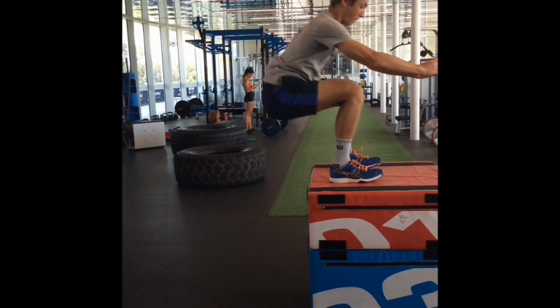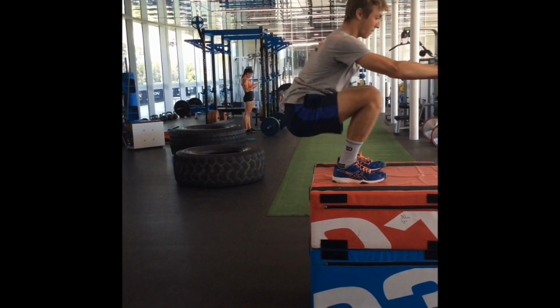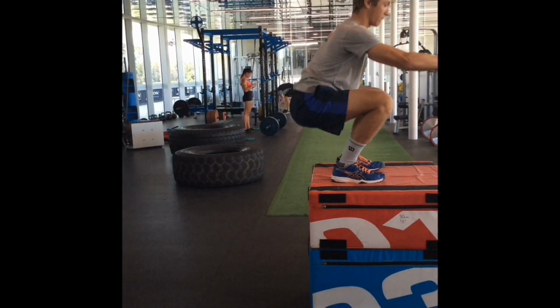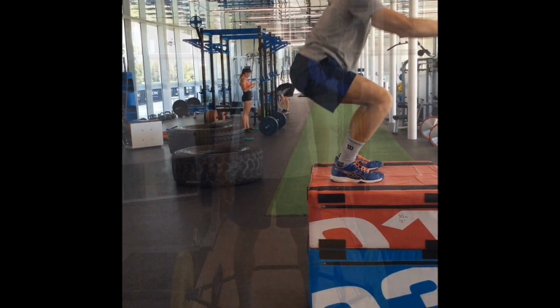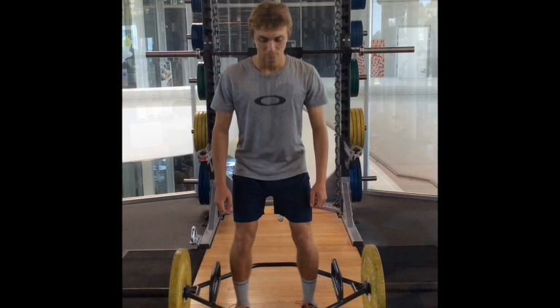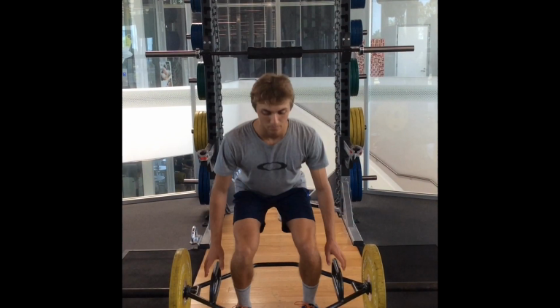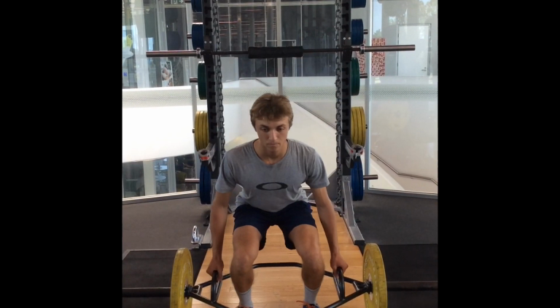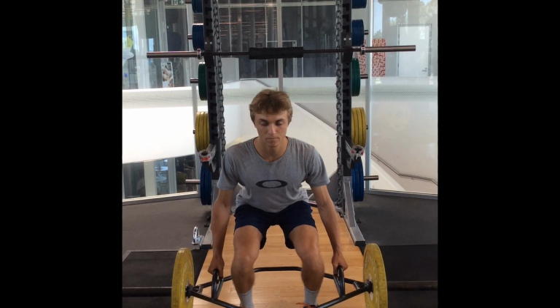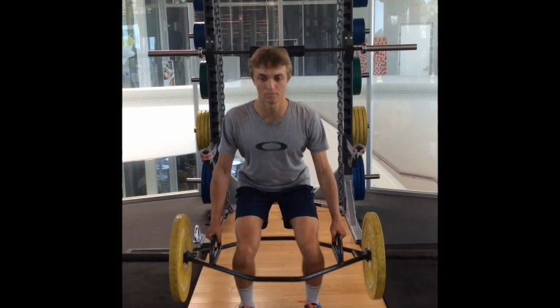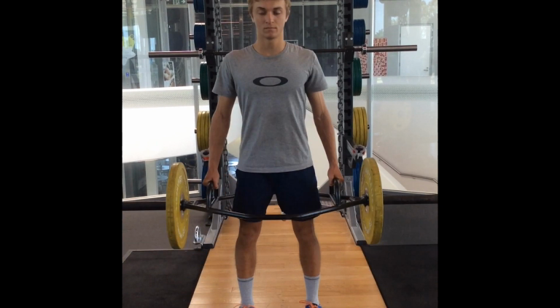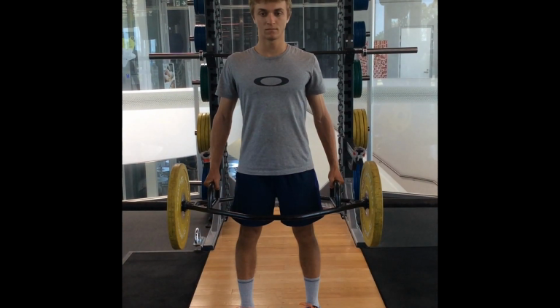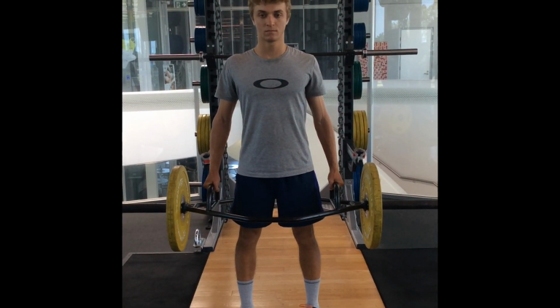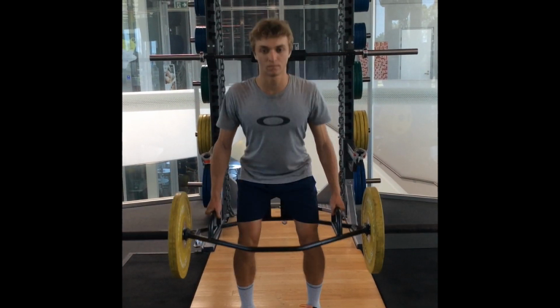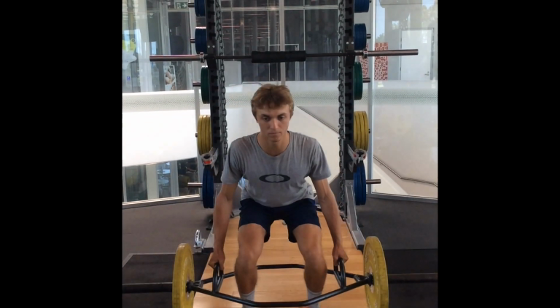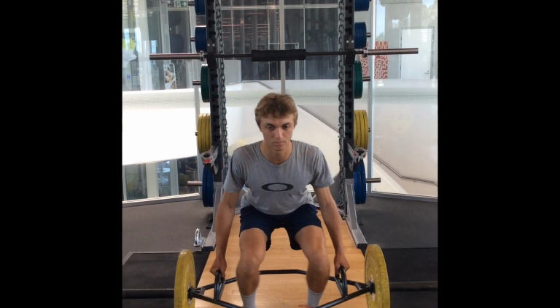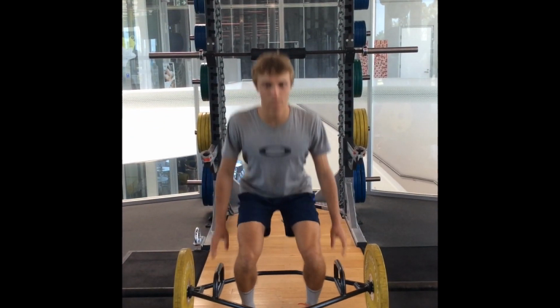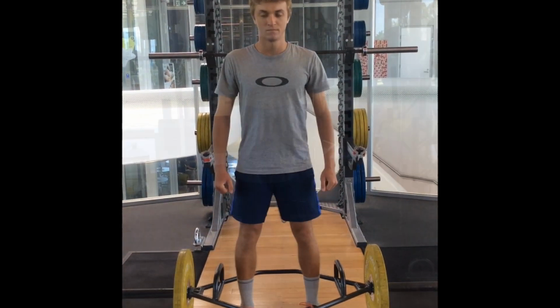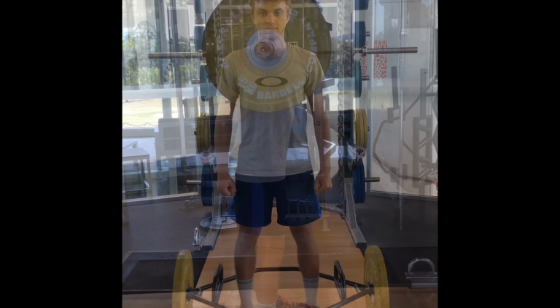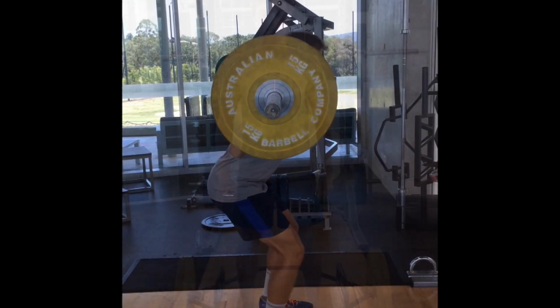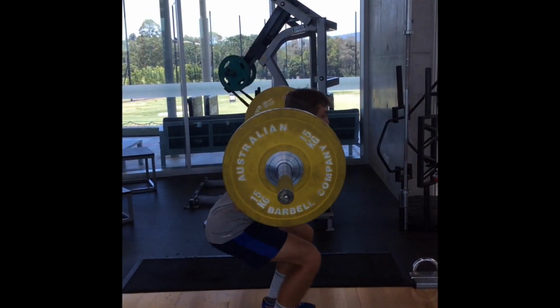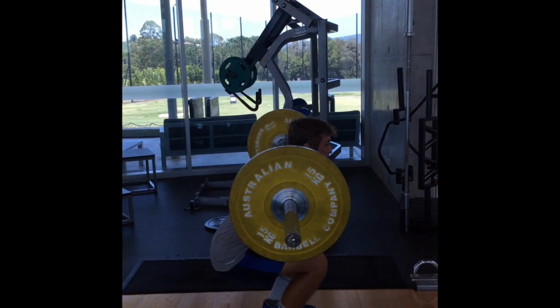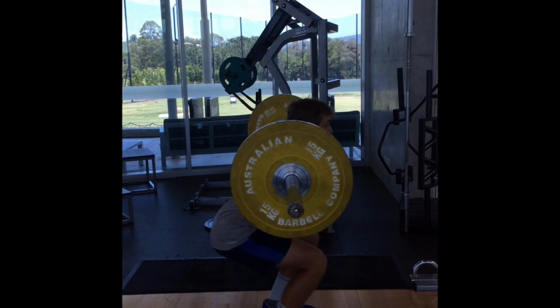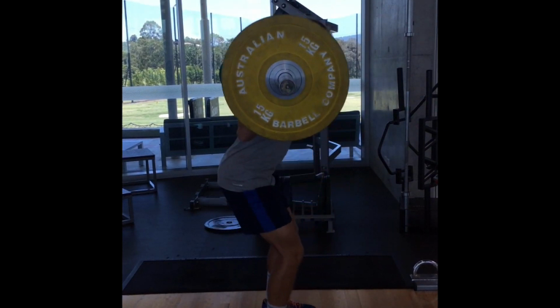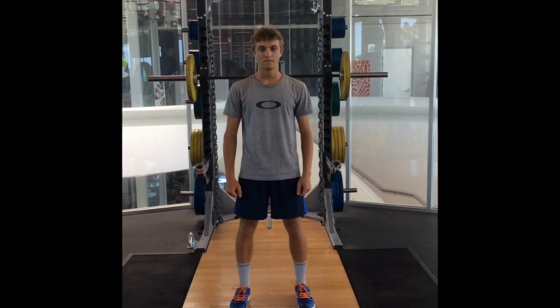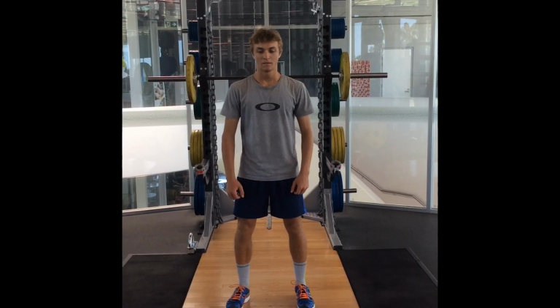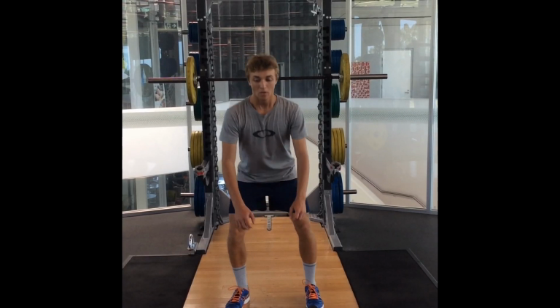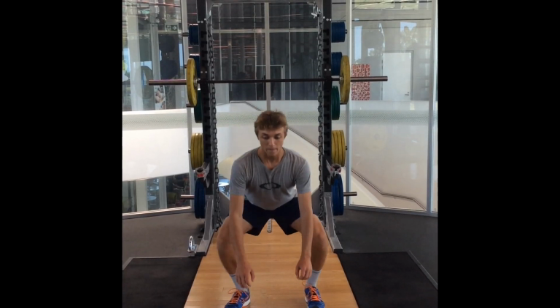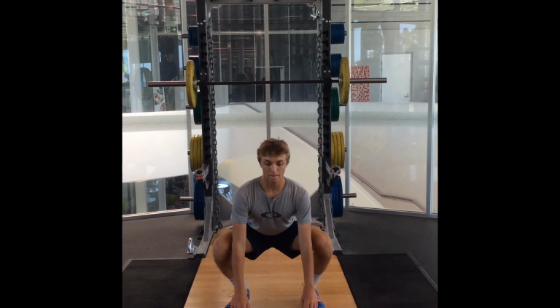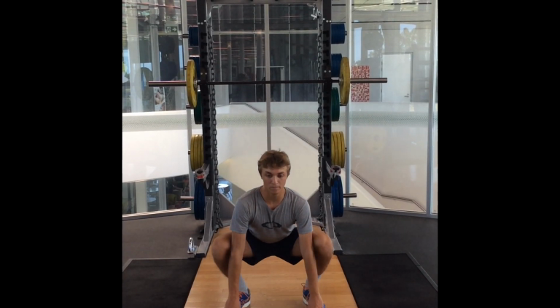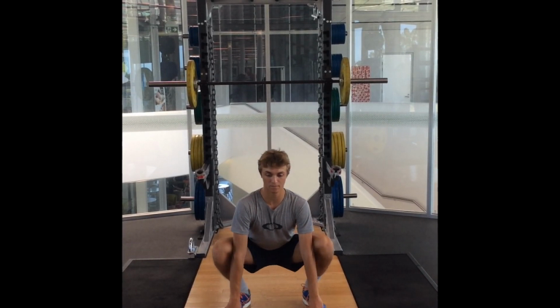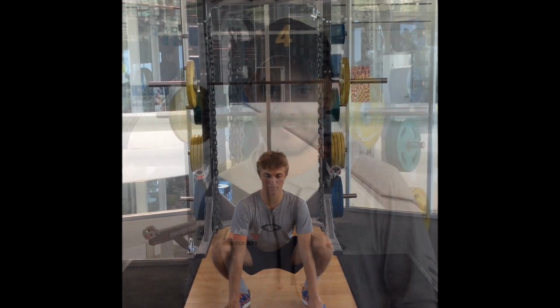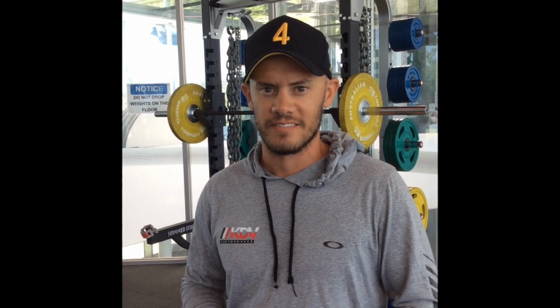Two hot tips: you've got to get stronger through your squat patterning — the trap bar deadlift is a great exercise for getting stronger in your squatting. Secondary, you've got to improve your hip mobility so you can get your feet up on the box.